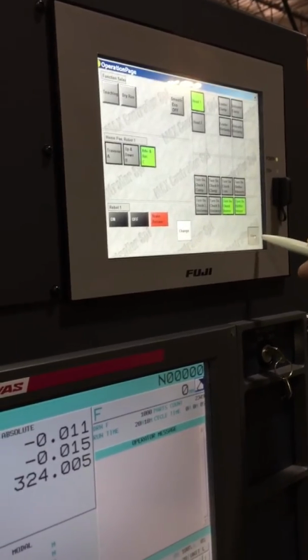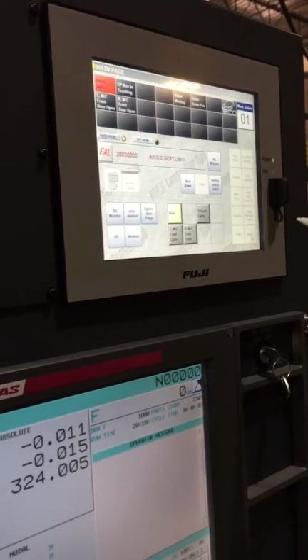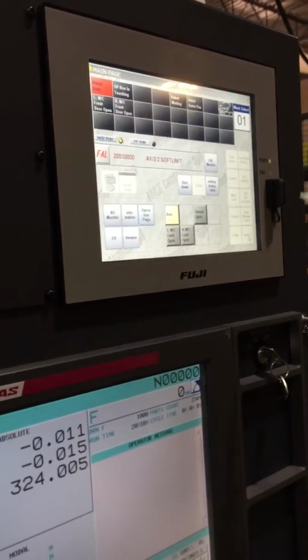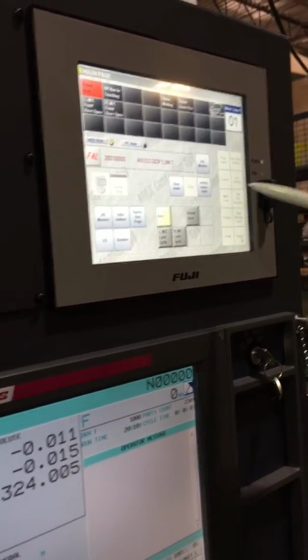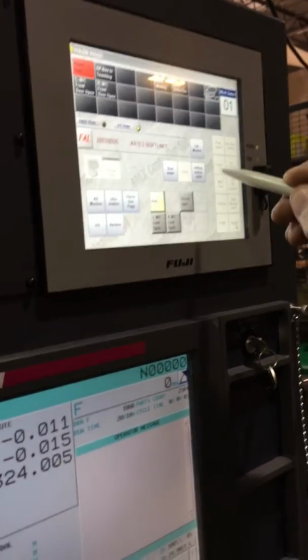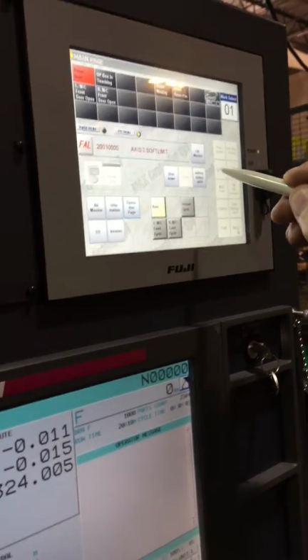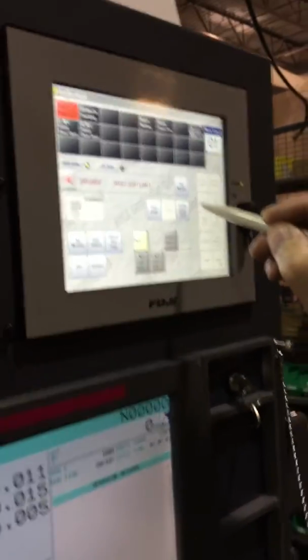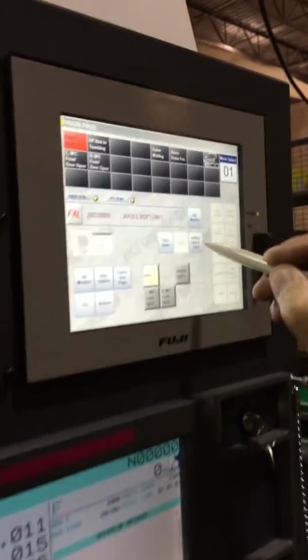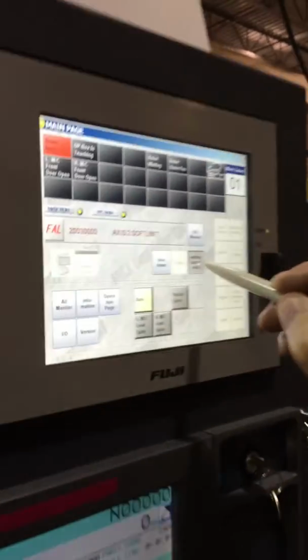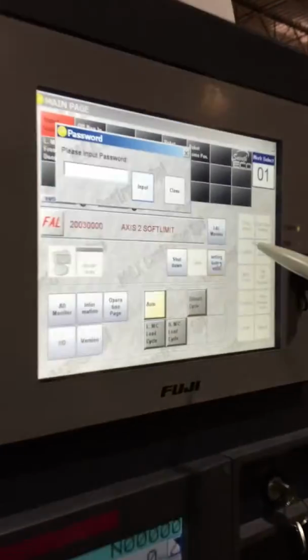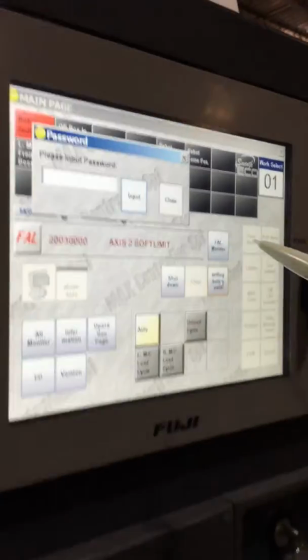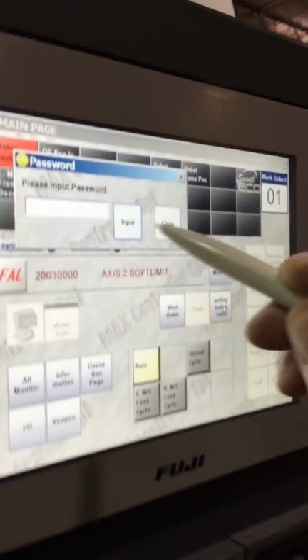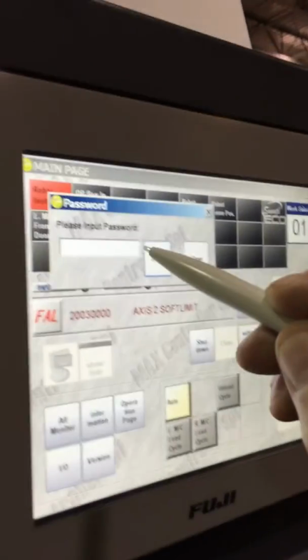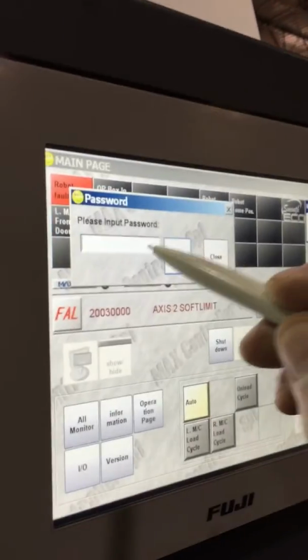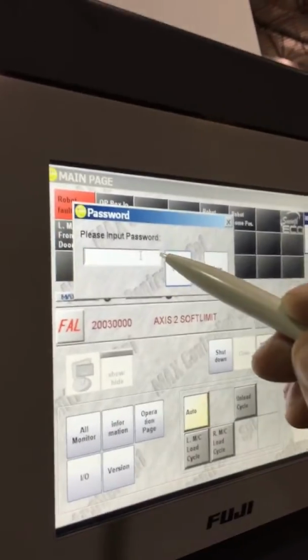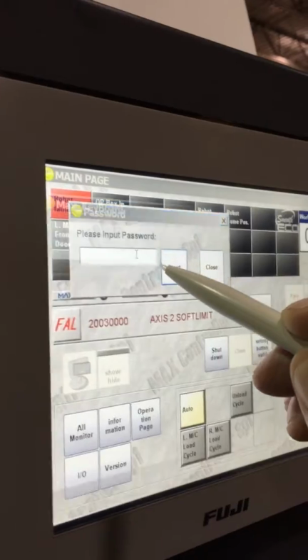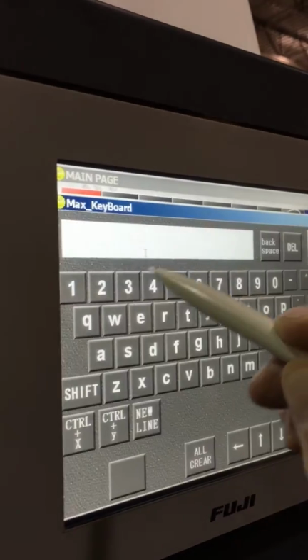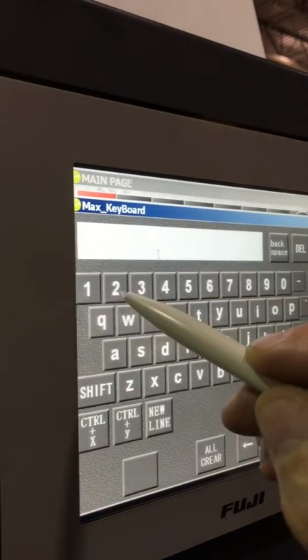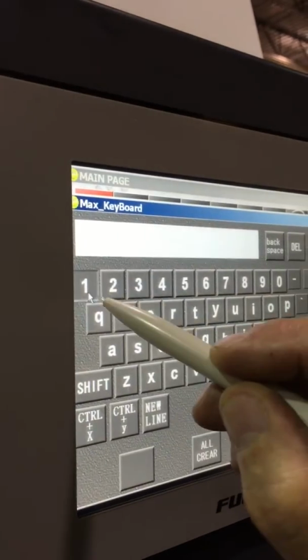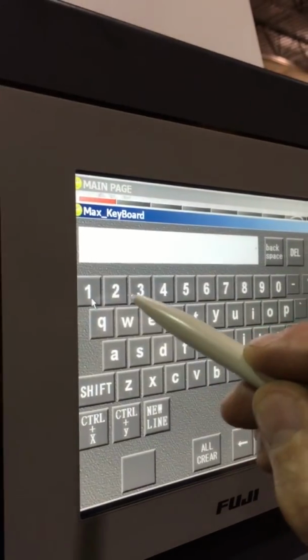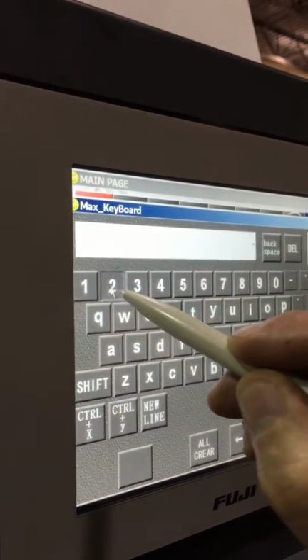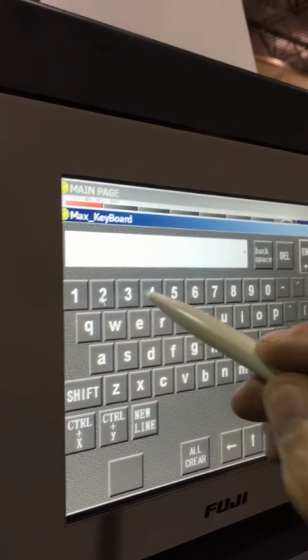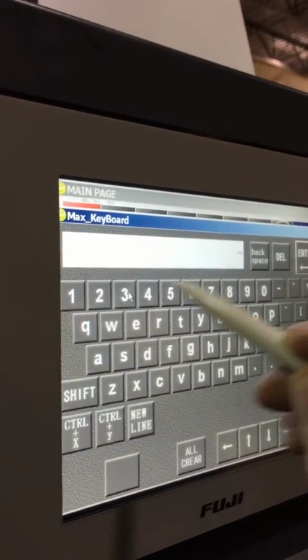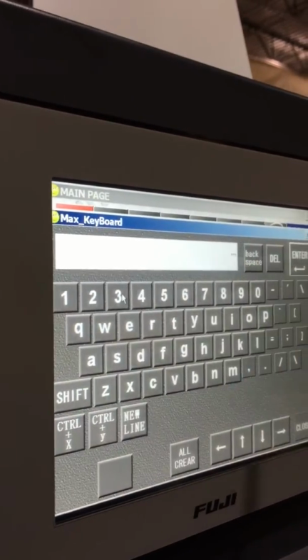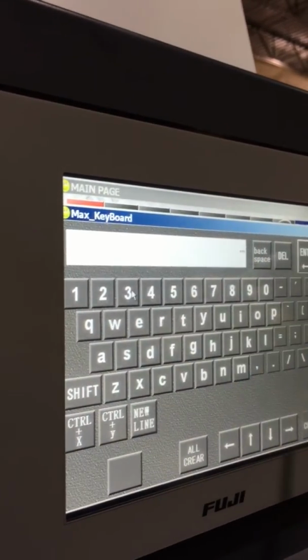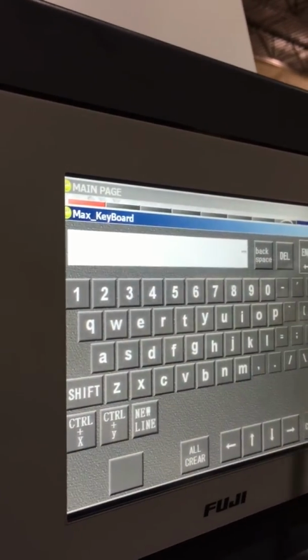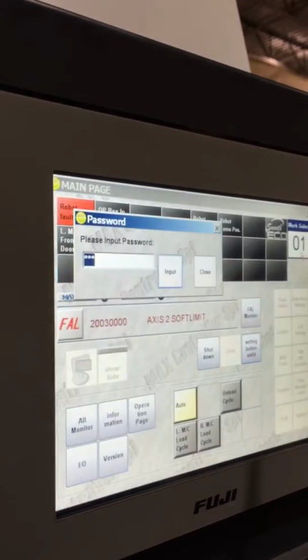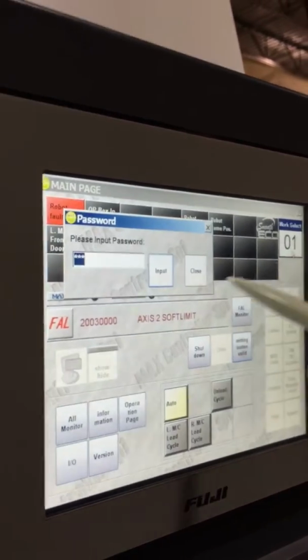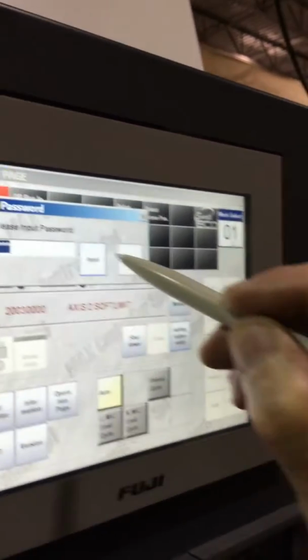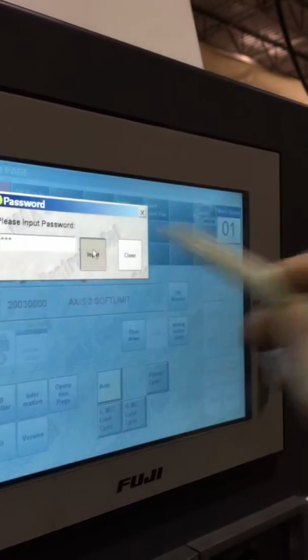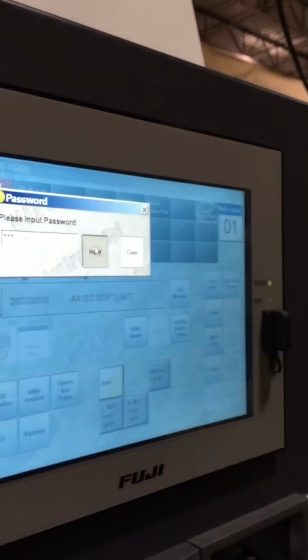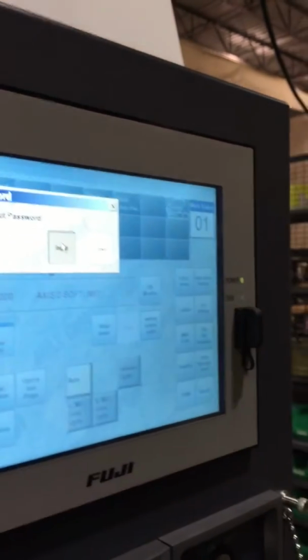So we're going to go to app parameters. We're going to type in our password to get into the settings. We're going to do three, enter, input.